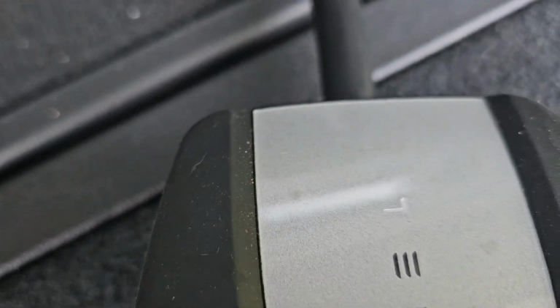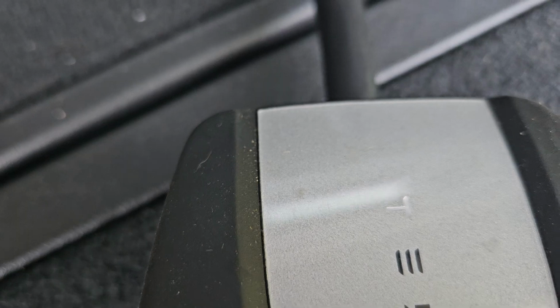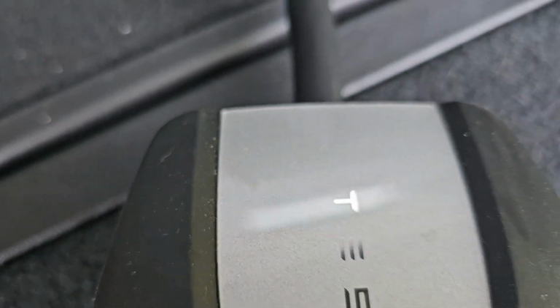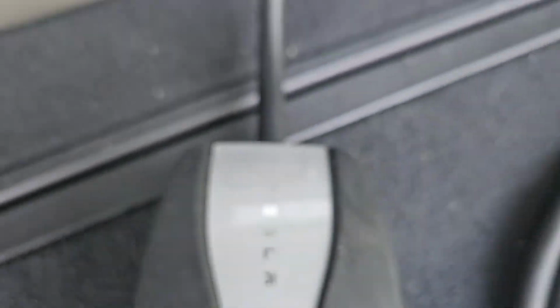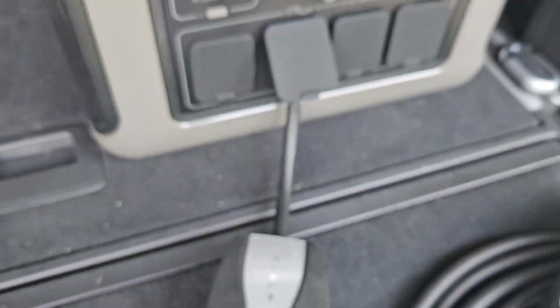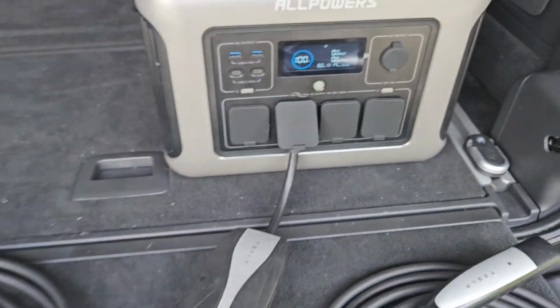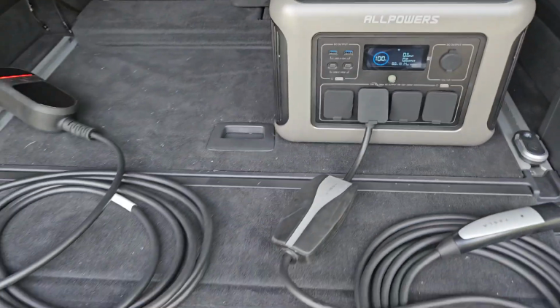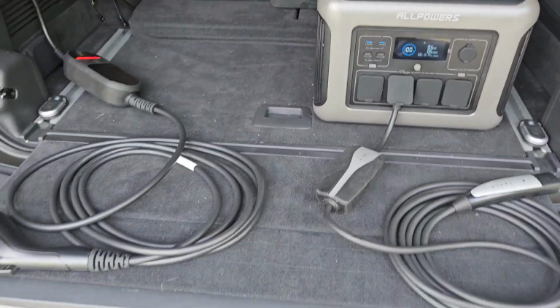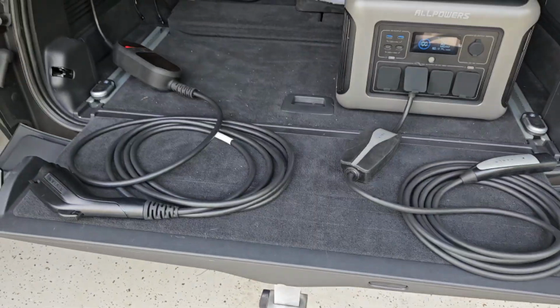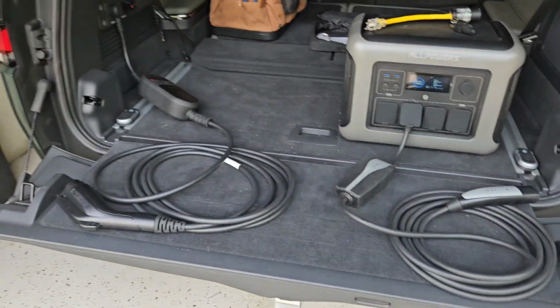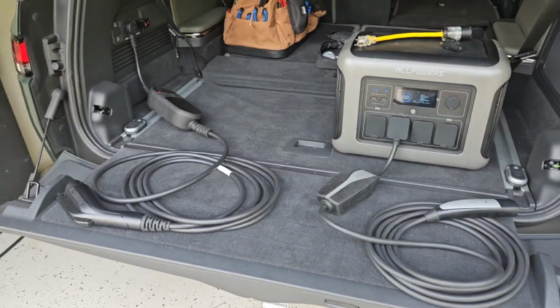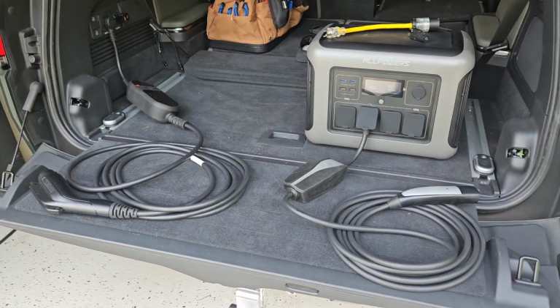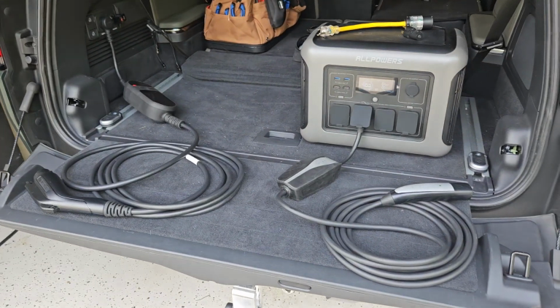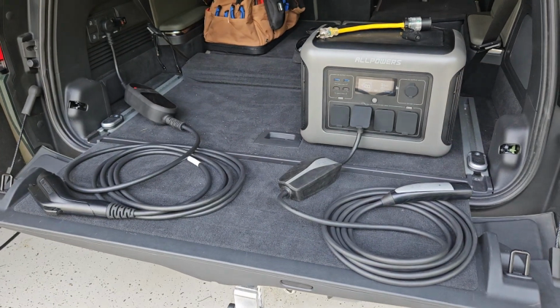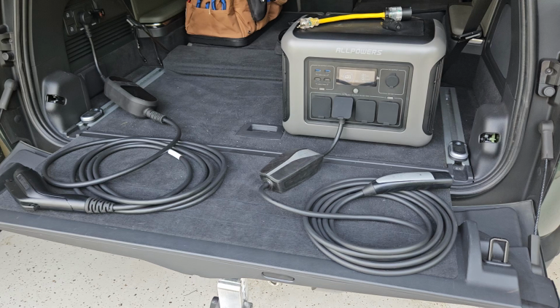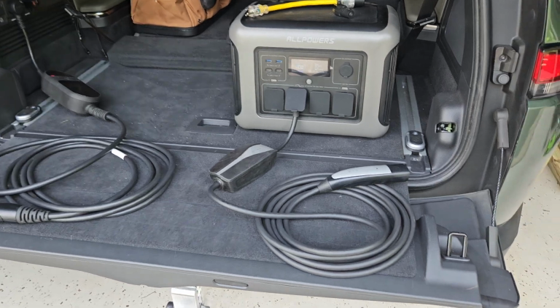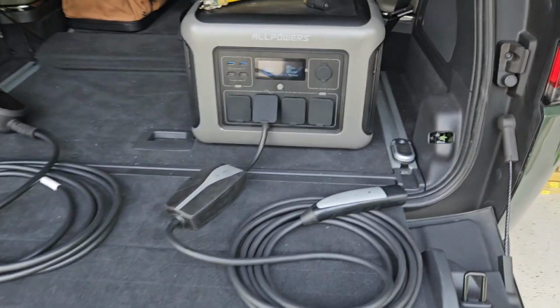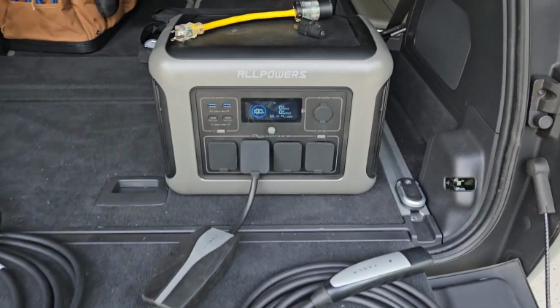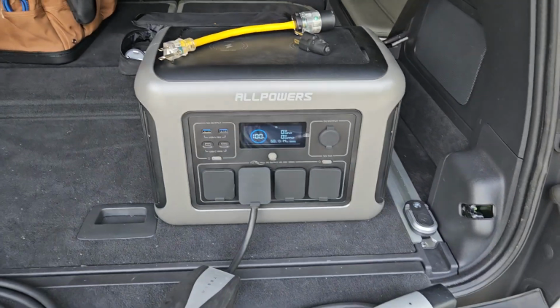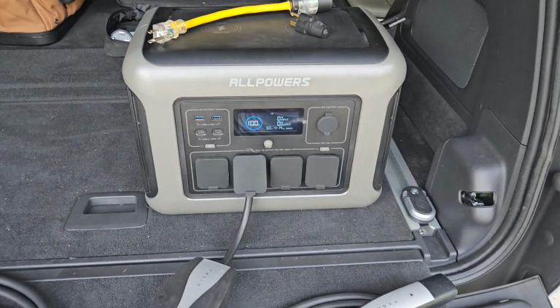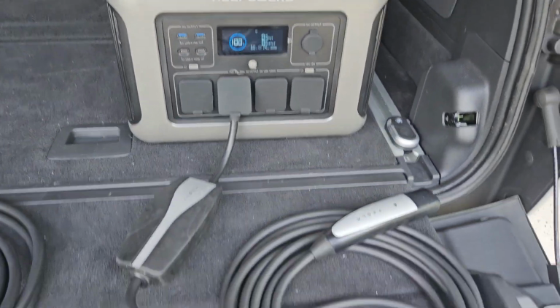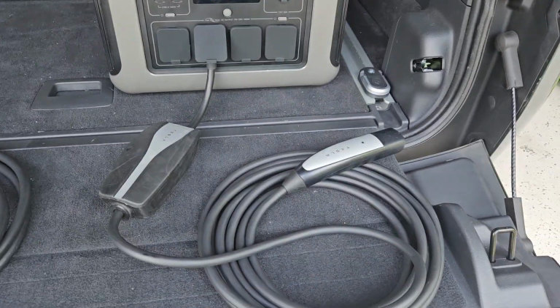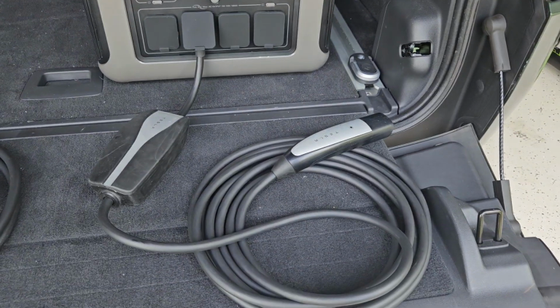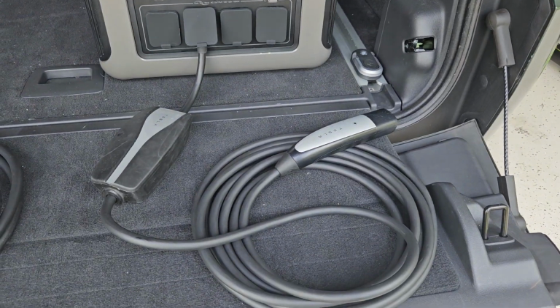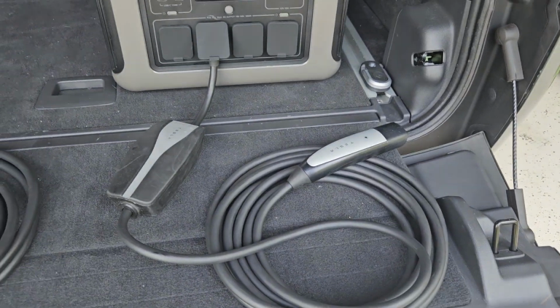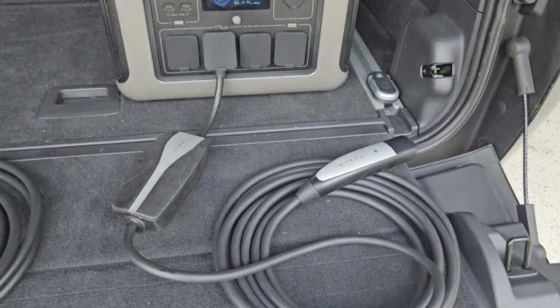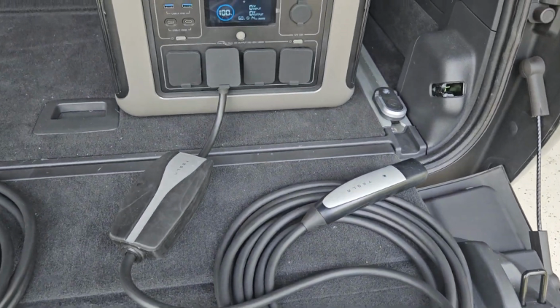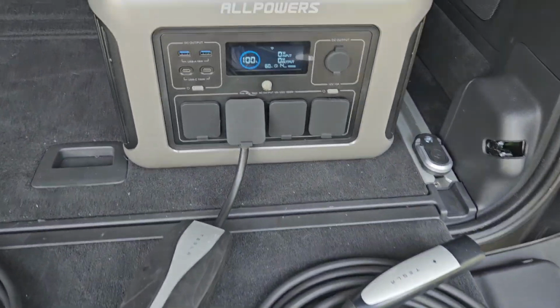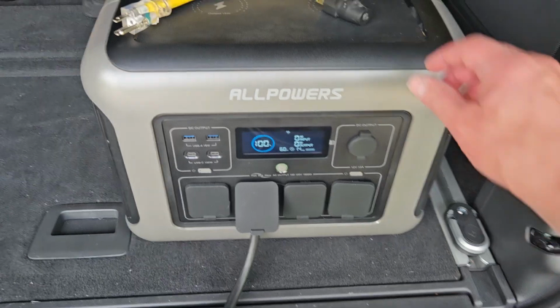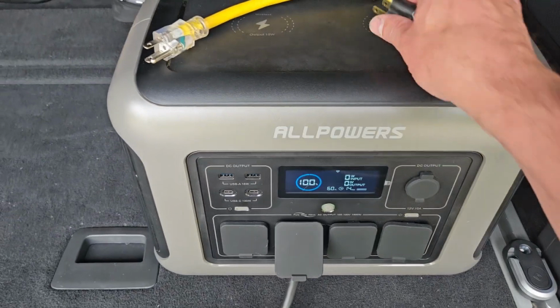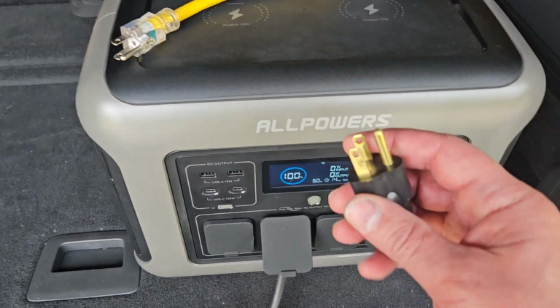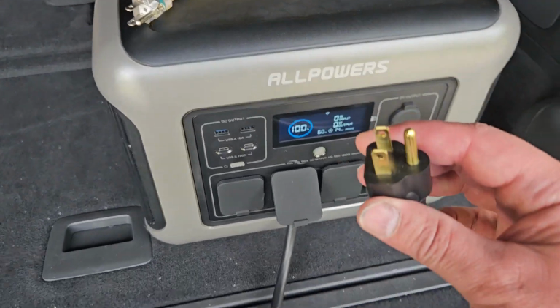That is due to ground problems. If you have a battery bank like this and you've tried to plug in any mobile charger and you're not getting it to work, what you need is a neutral ground bonding plug.